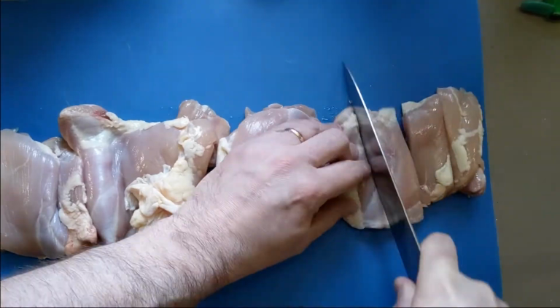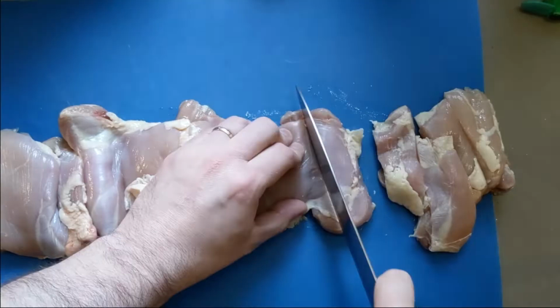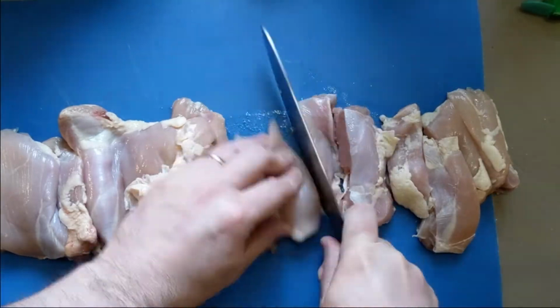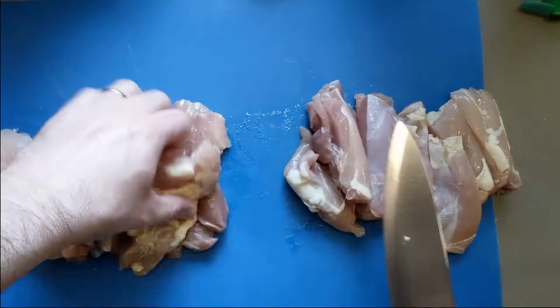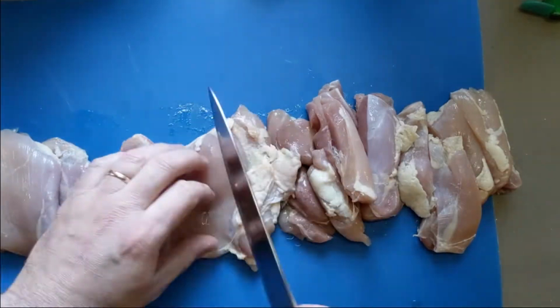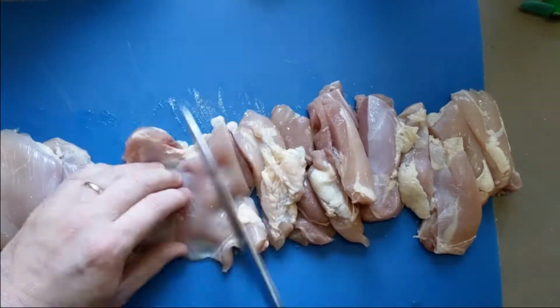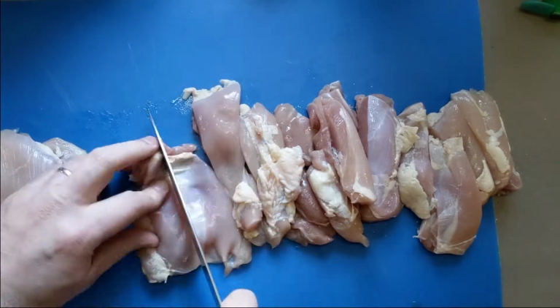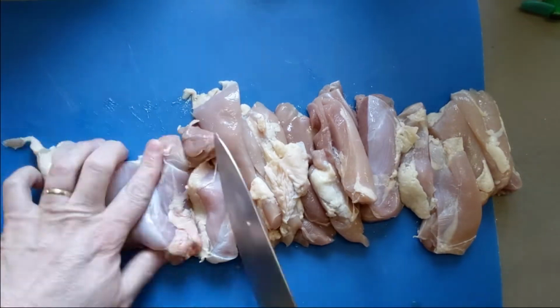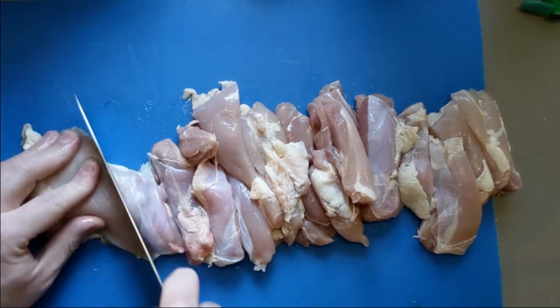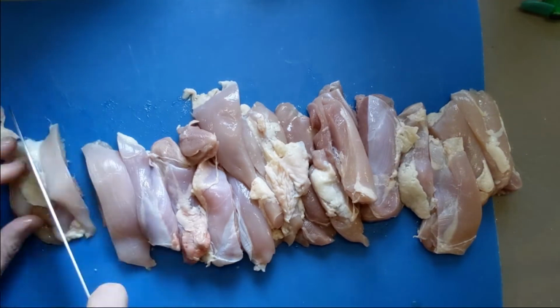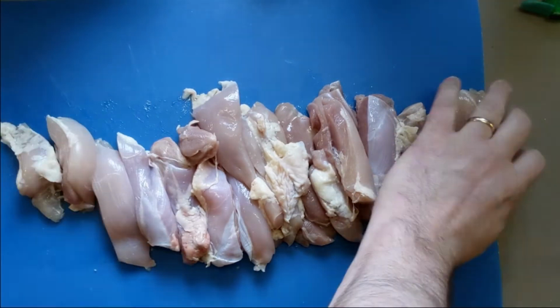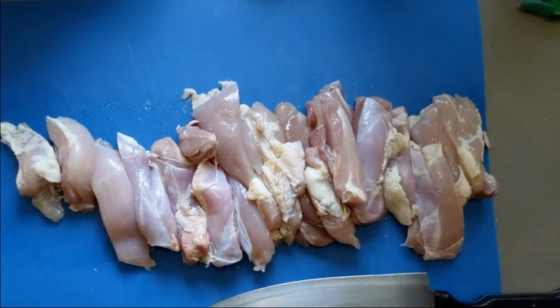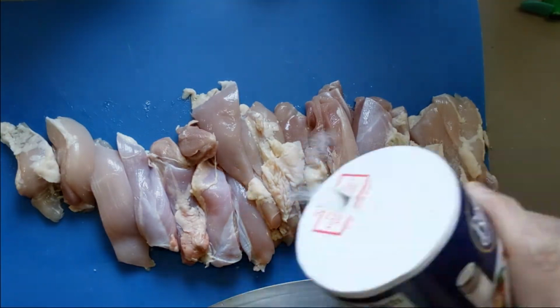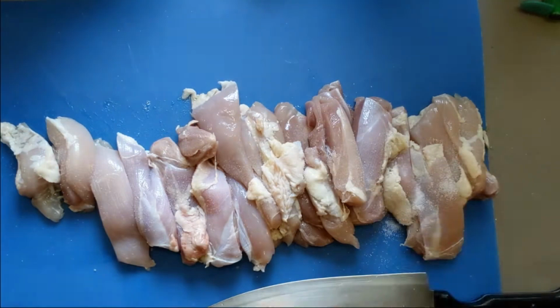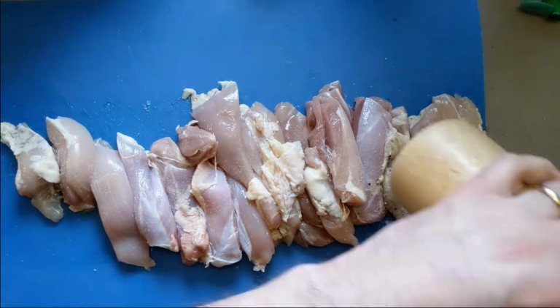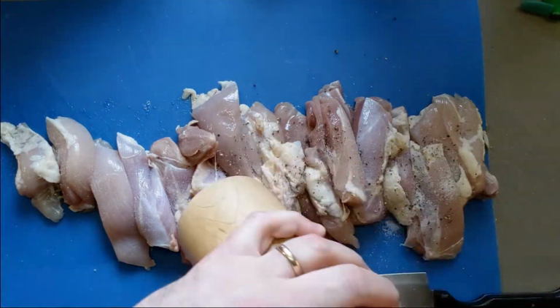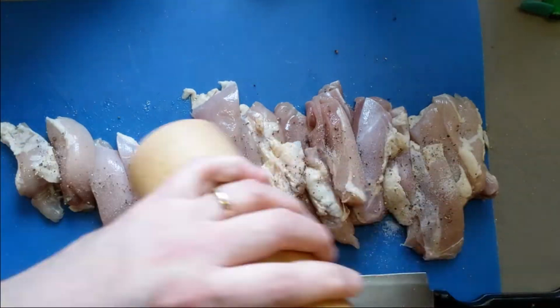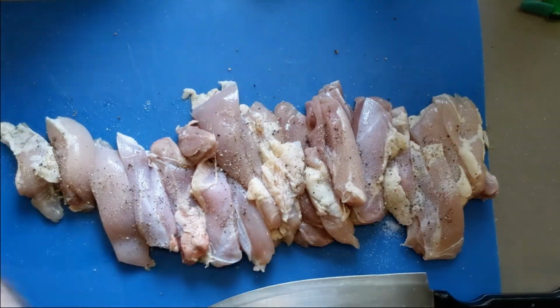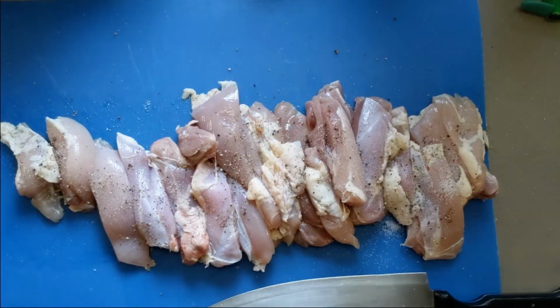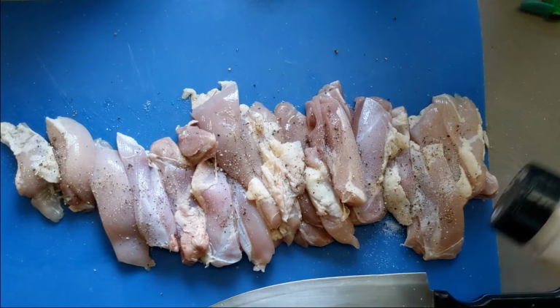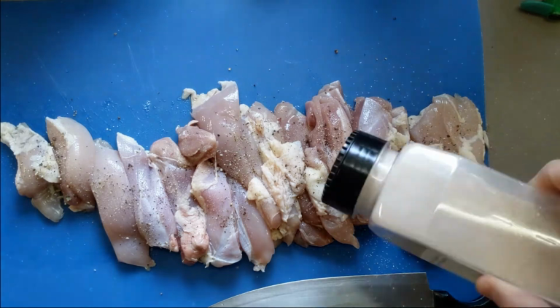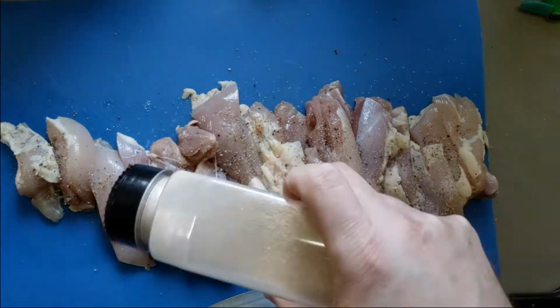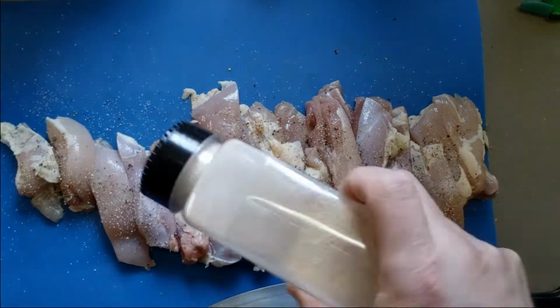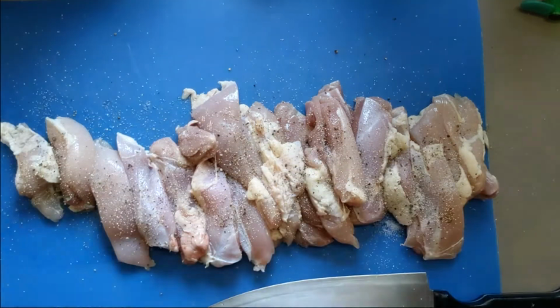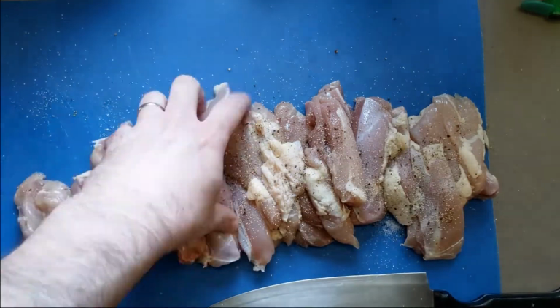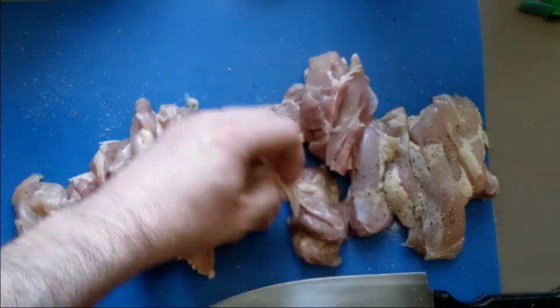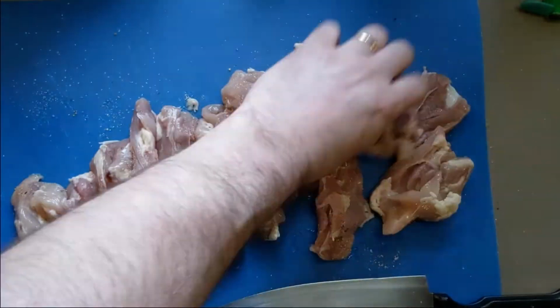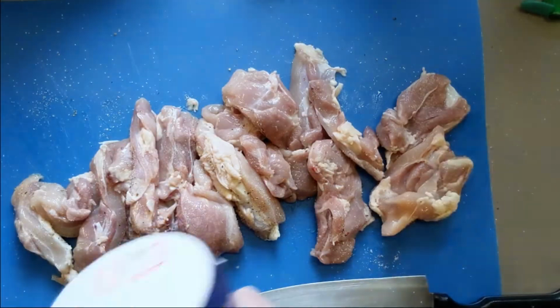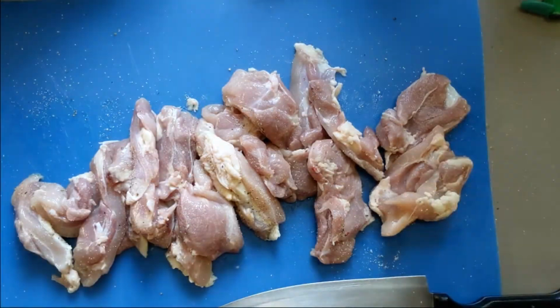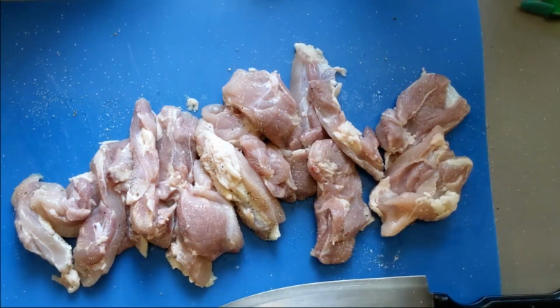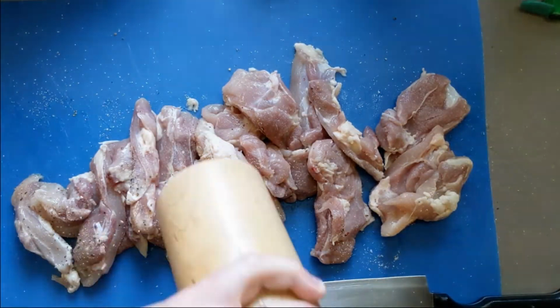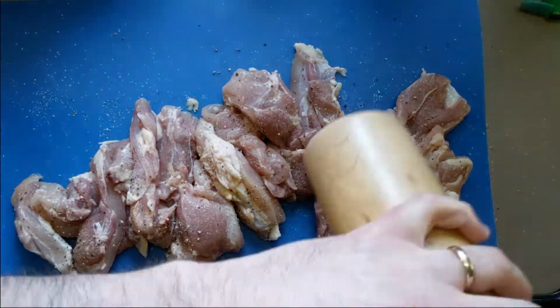Slice up two pounds of chicken thighs. Season with salt, pepper, and garlic powder — both sides, of course.